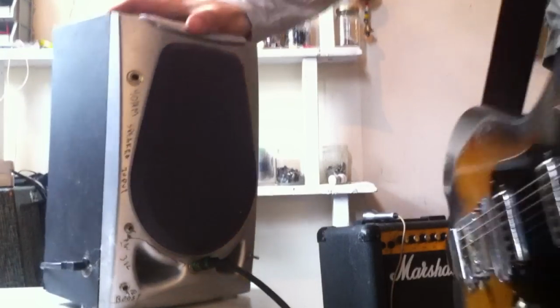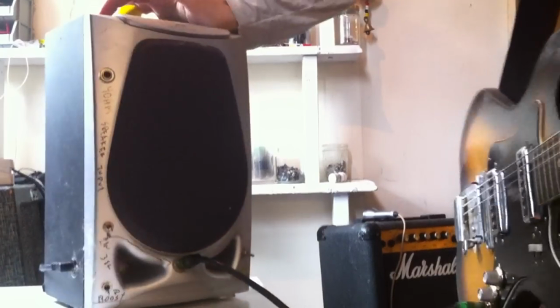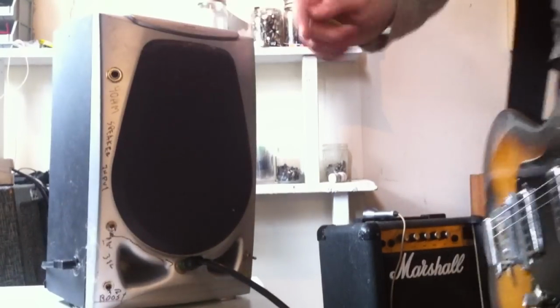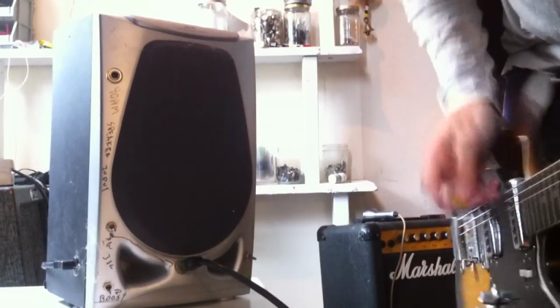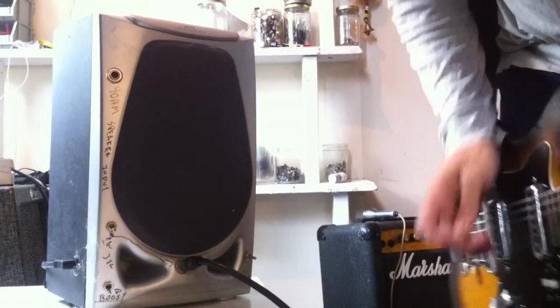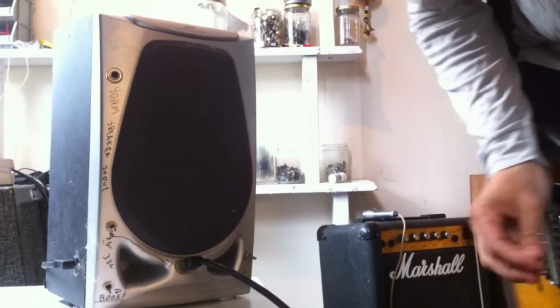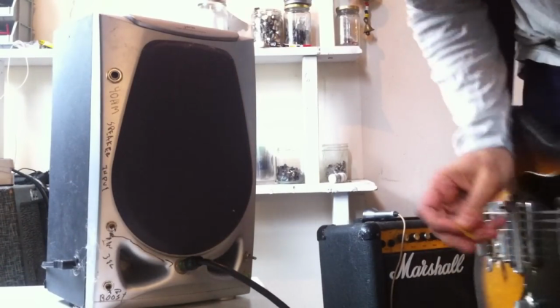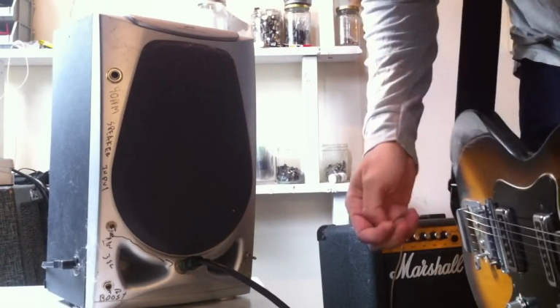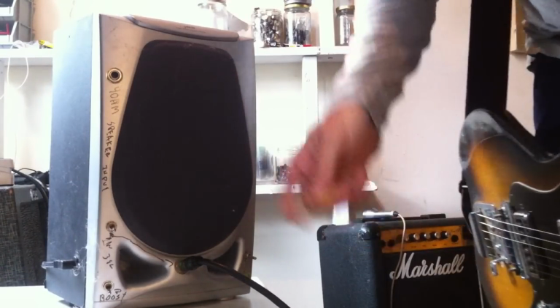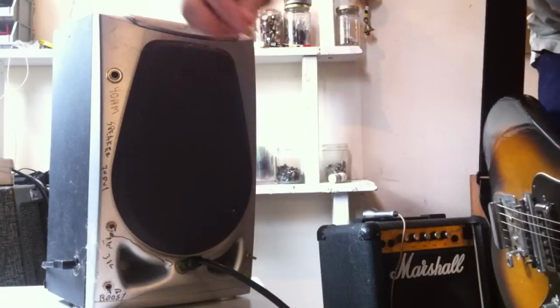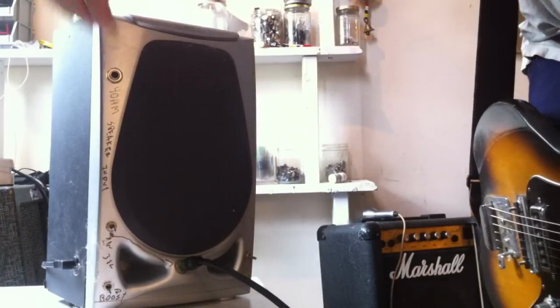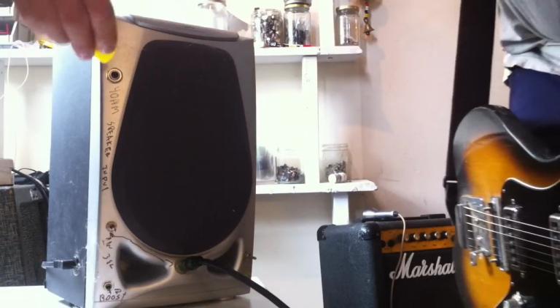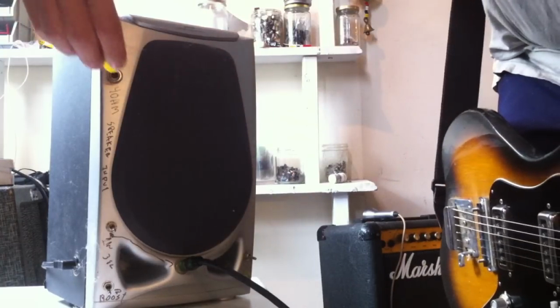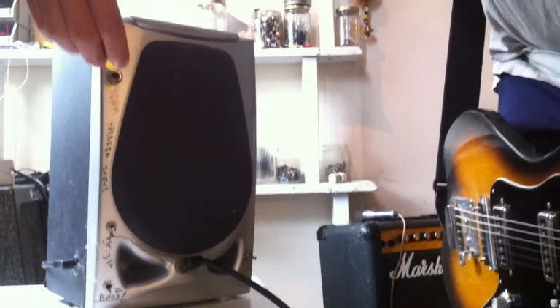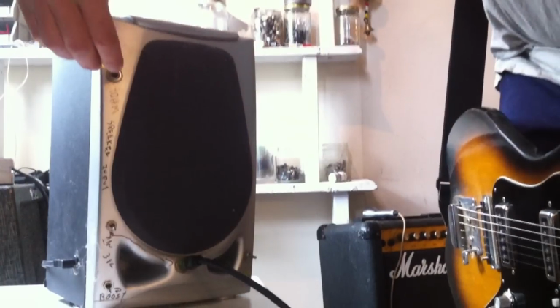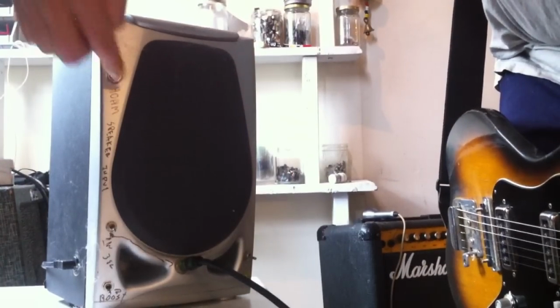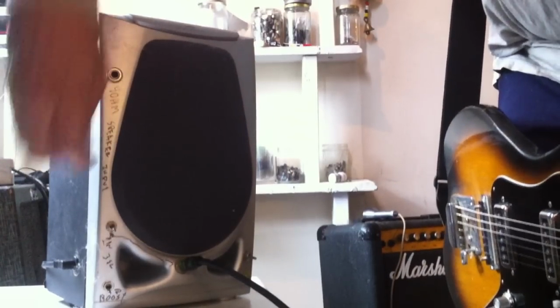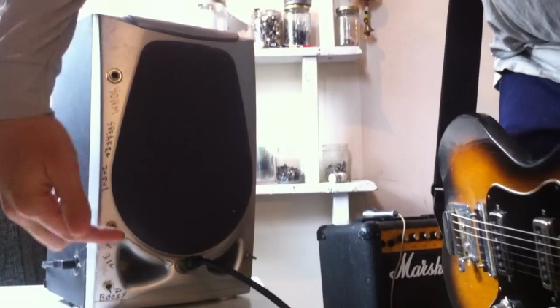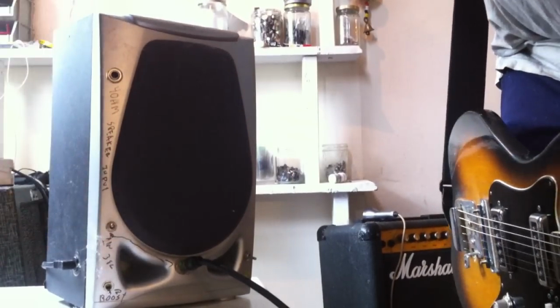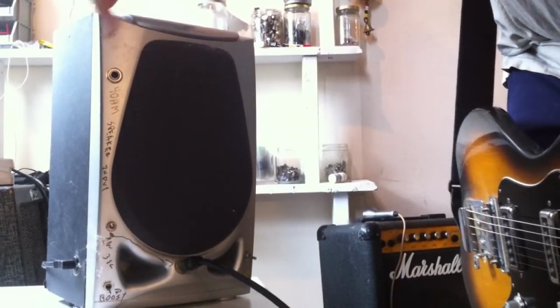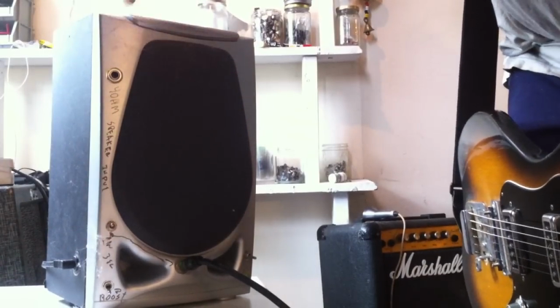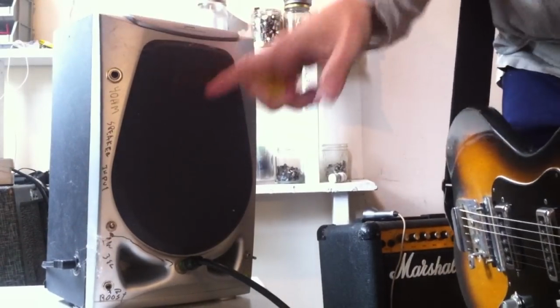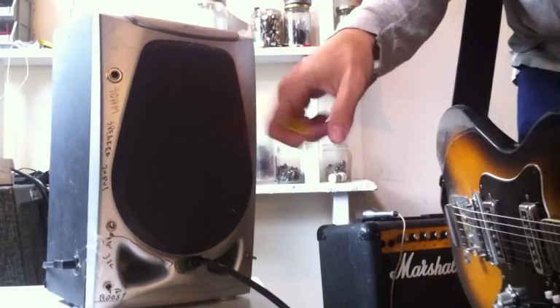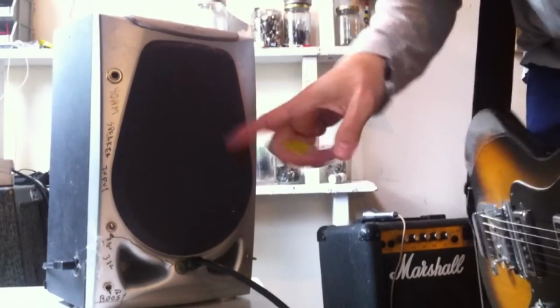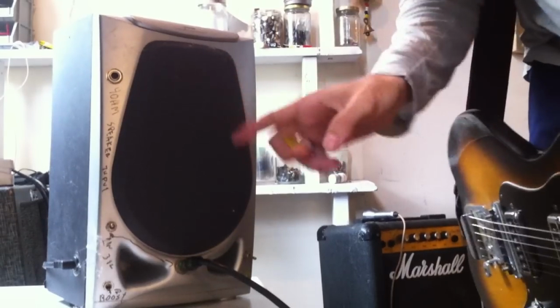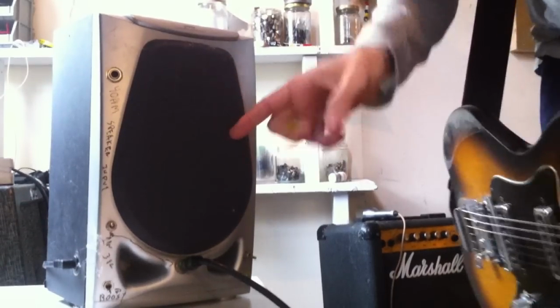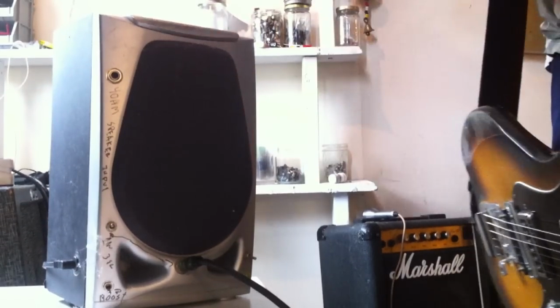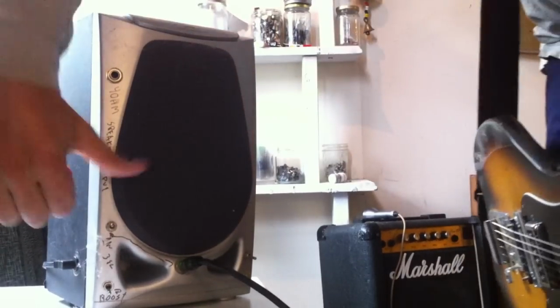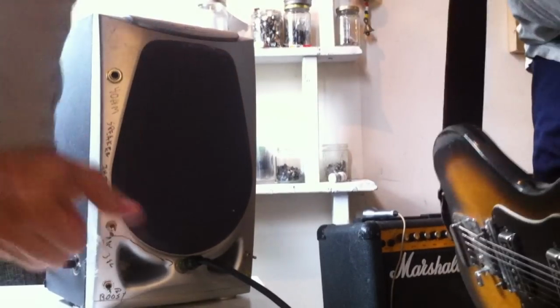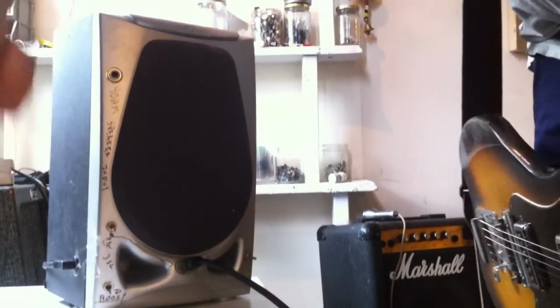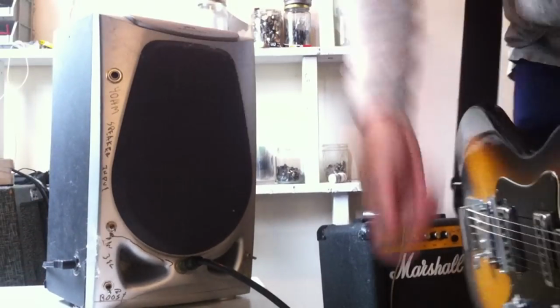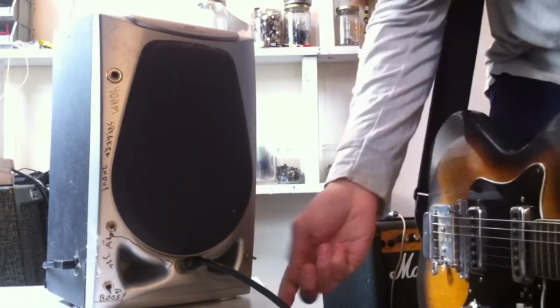I took this crafted boombox speaker and I made it into an amp. You can also use it as an external speaker — you plug it in there and then you can run your amp through this and get some really weird overdriven speaker sounds. In this mode, it's an amp.